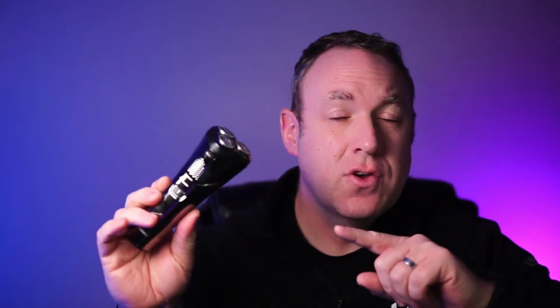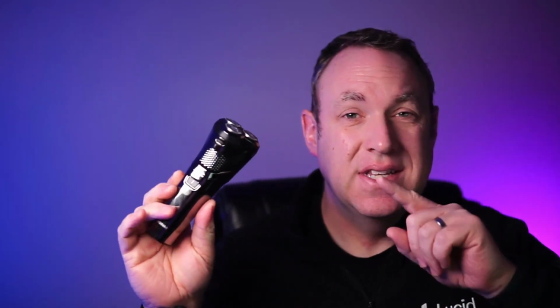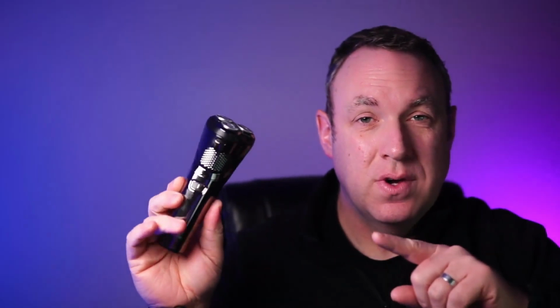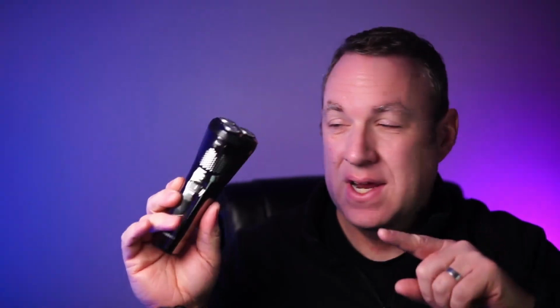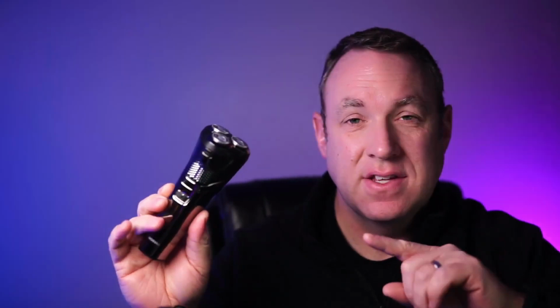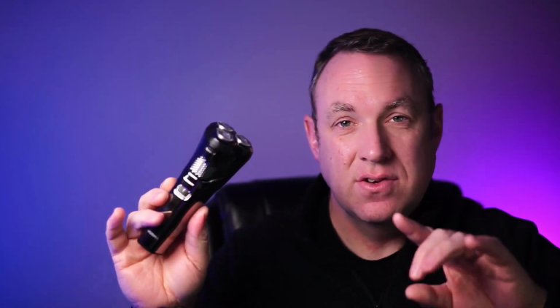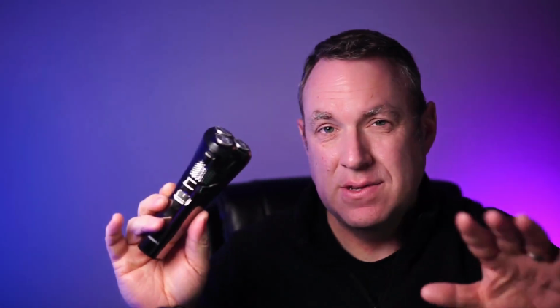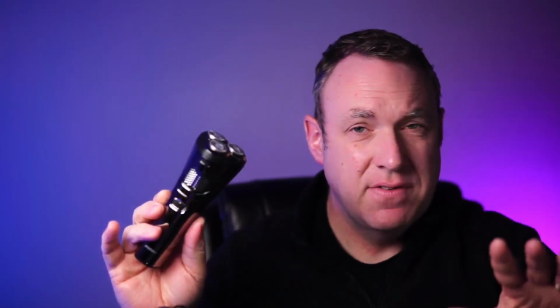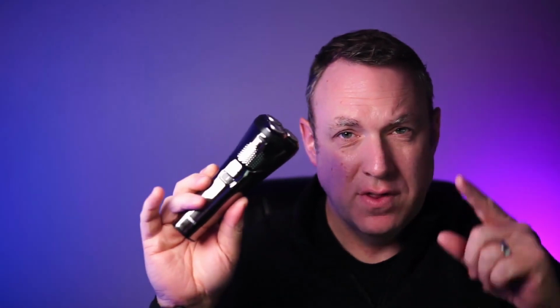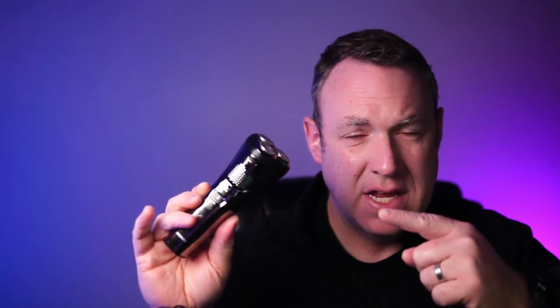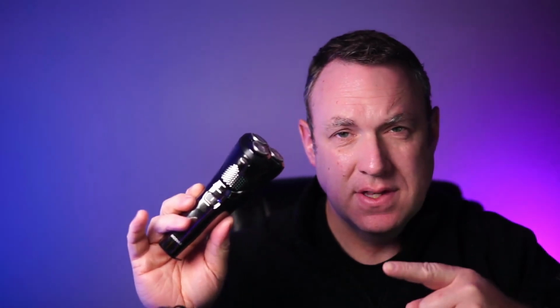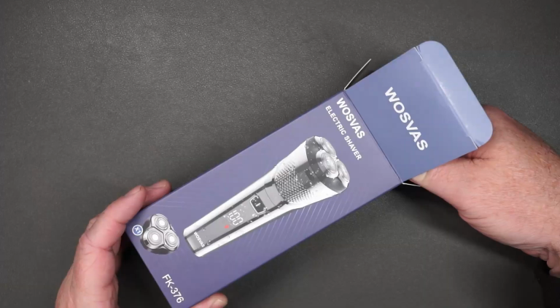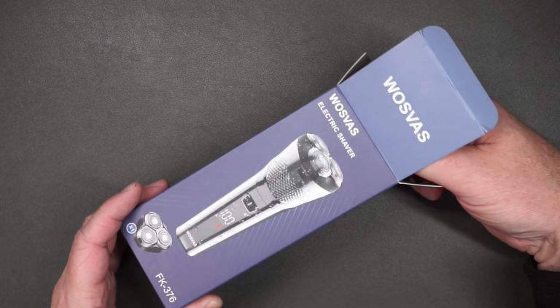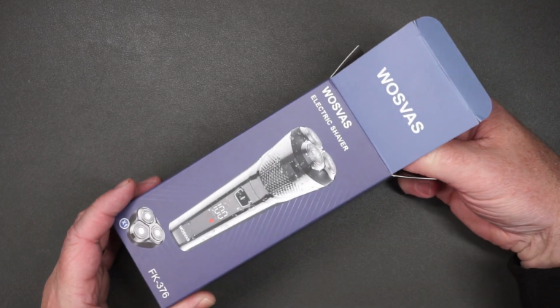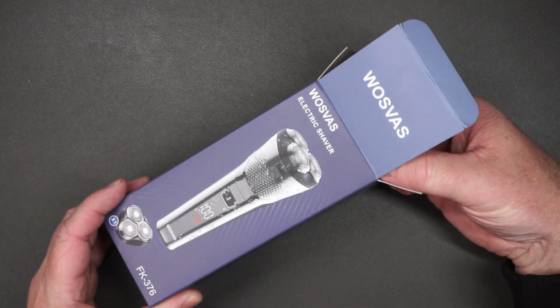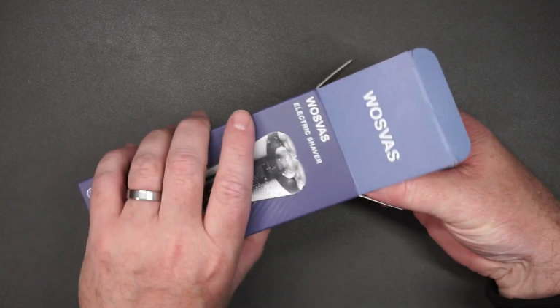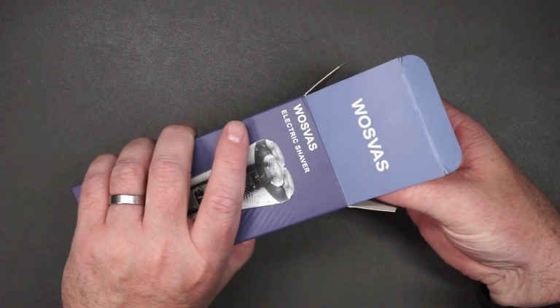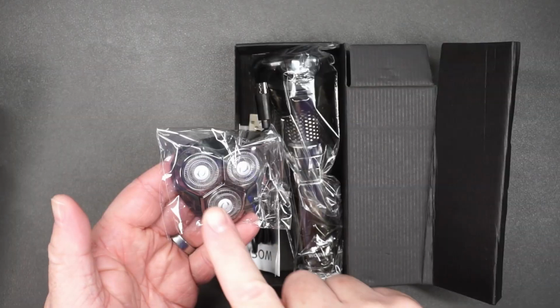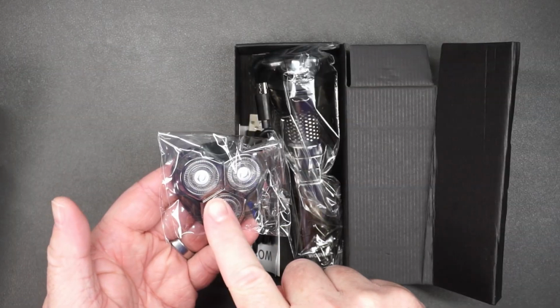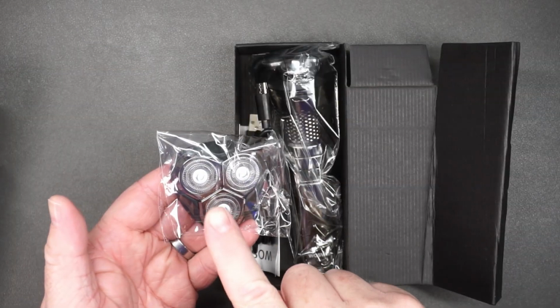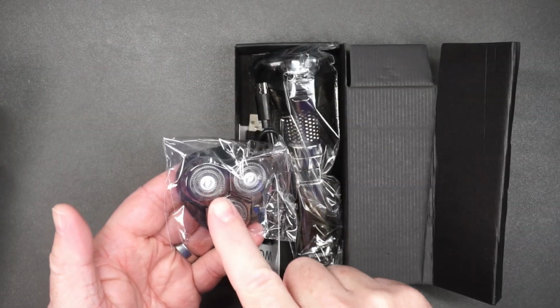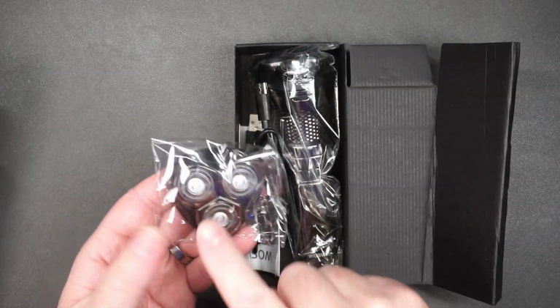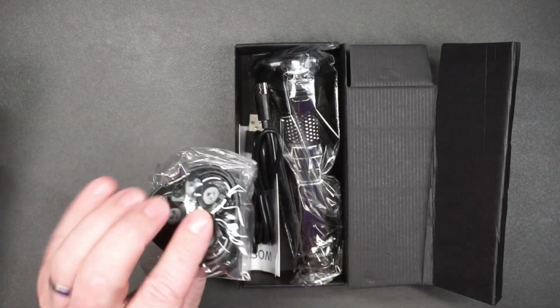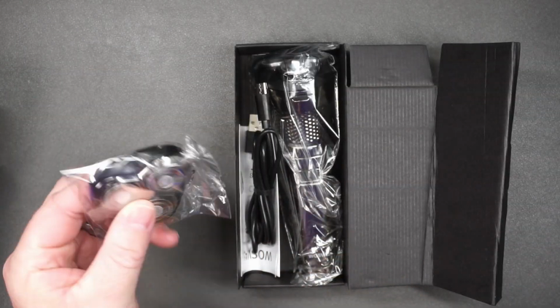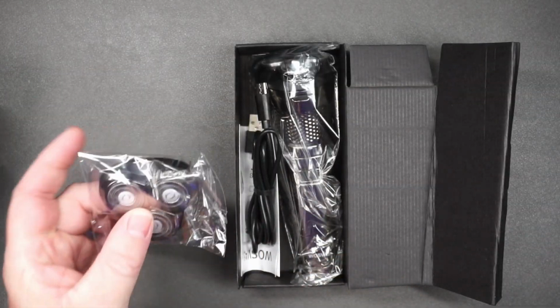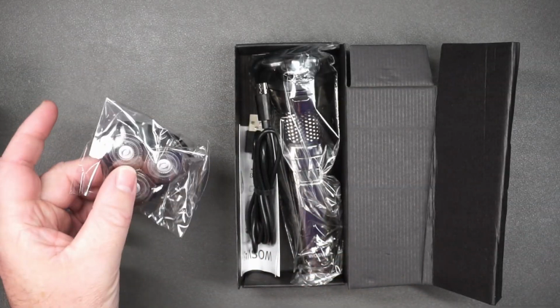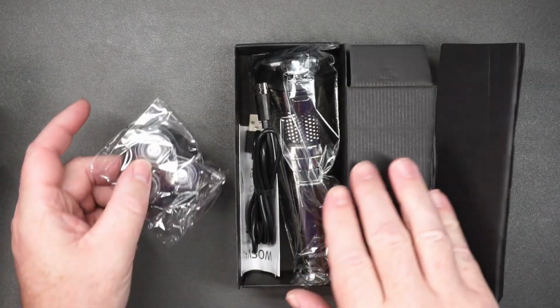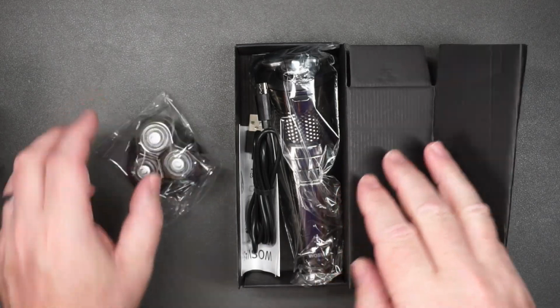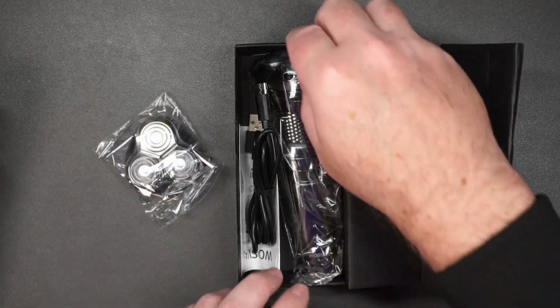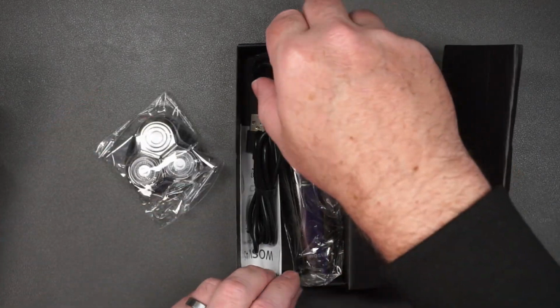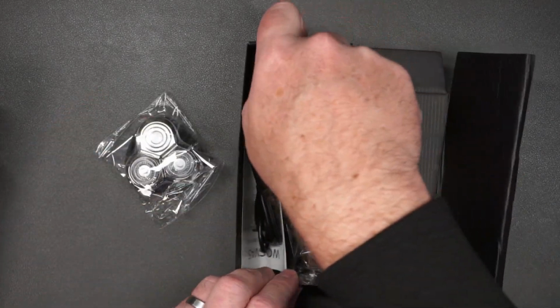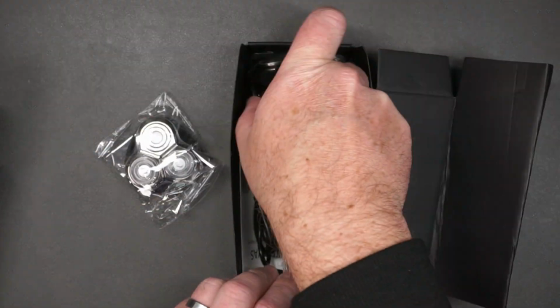Let's go back to day one when I got this so you can see me shaving for the first time using this. Here is a closer look at the shaver. Pretty amazing to me that it comes with an extra head, especially for how inexpensive this is.